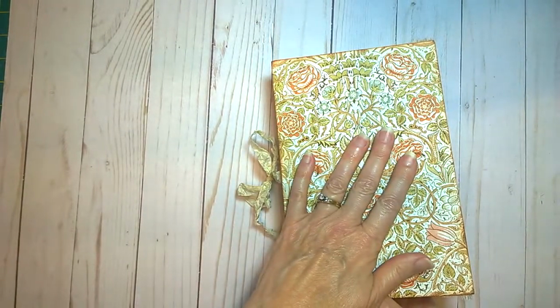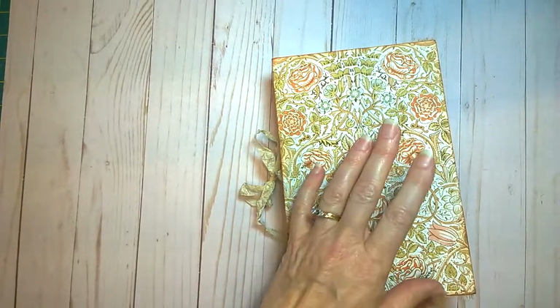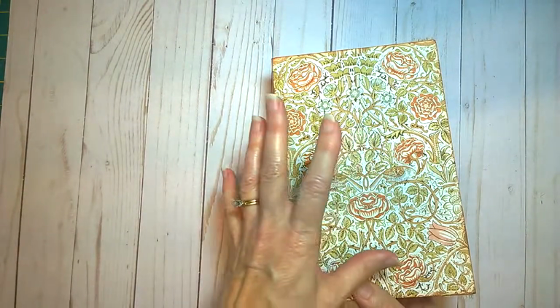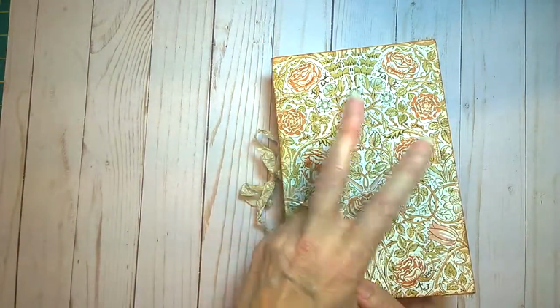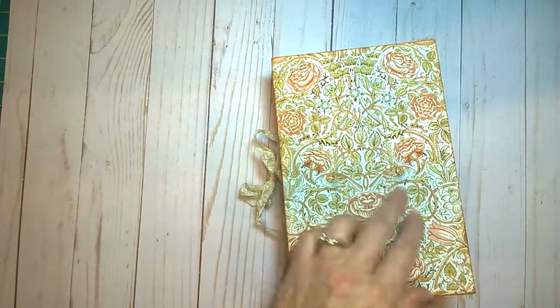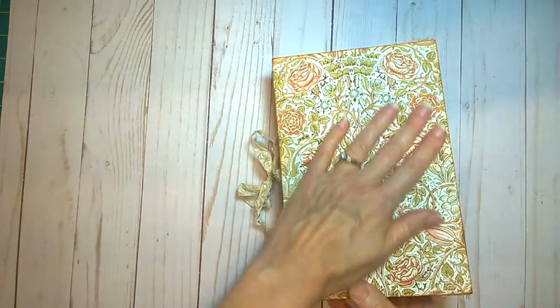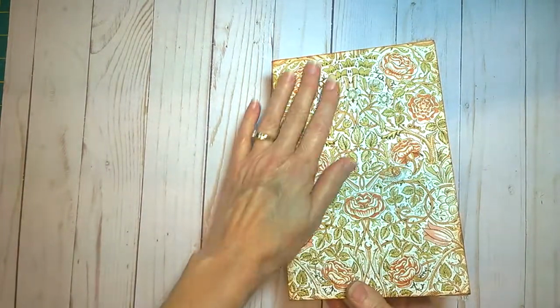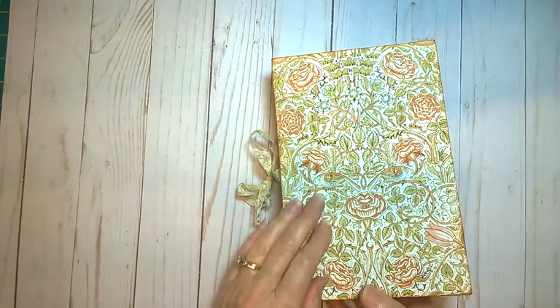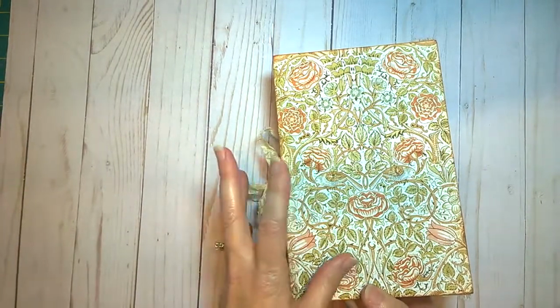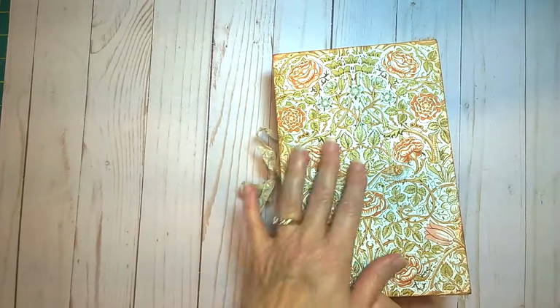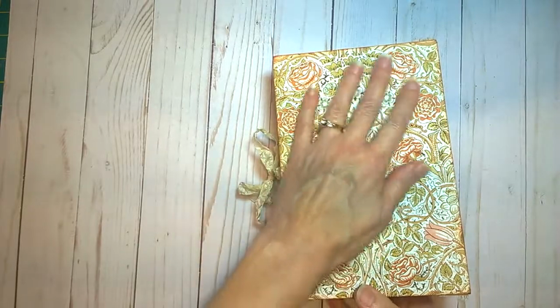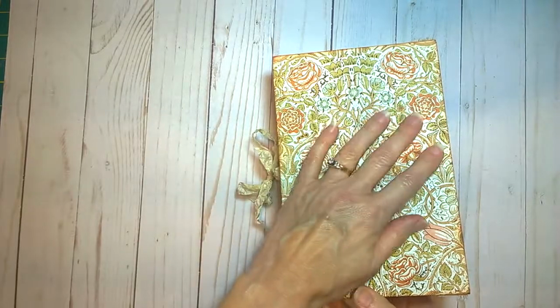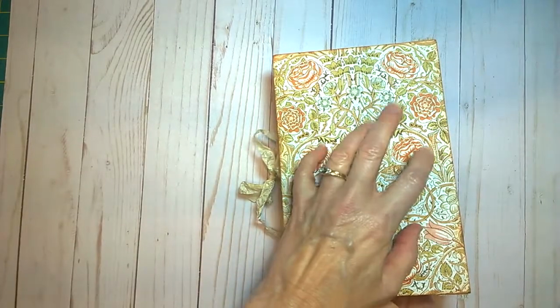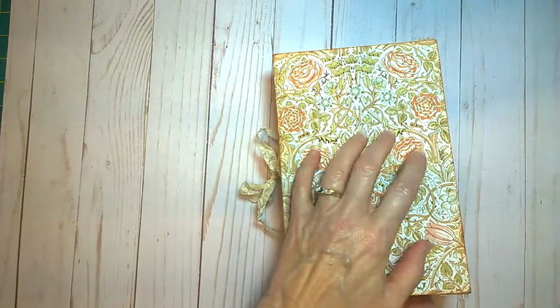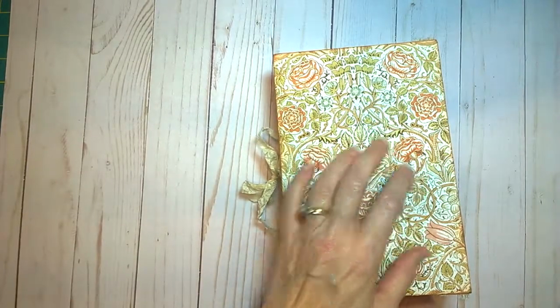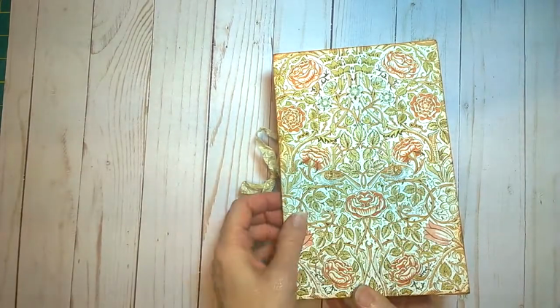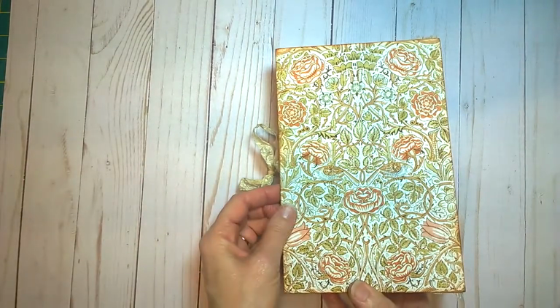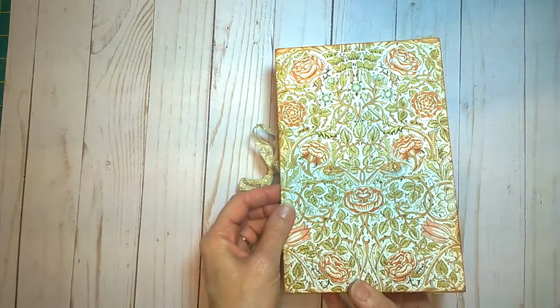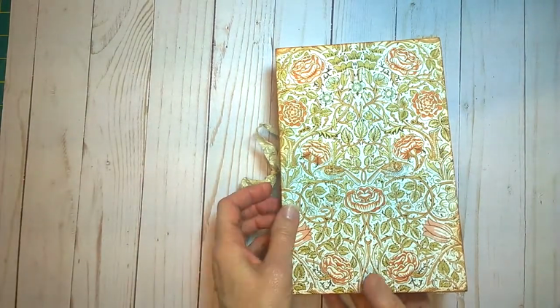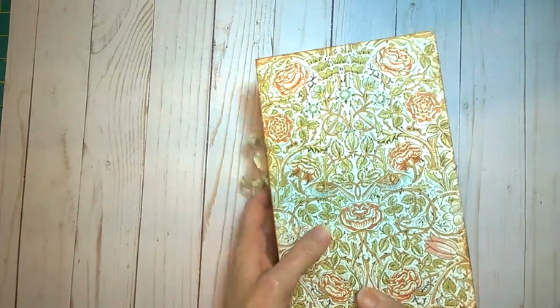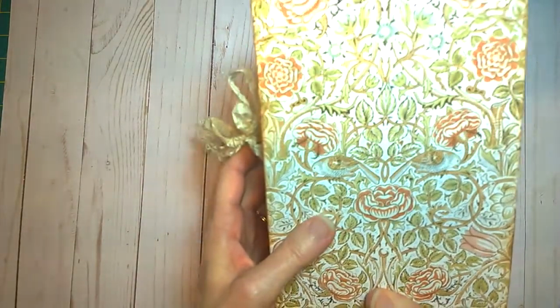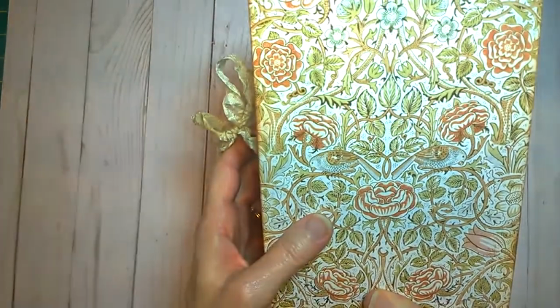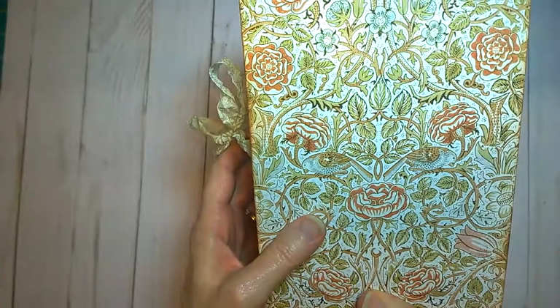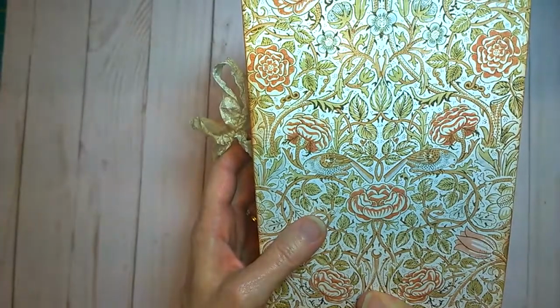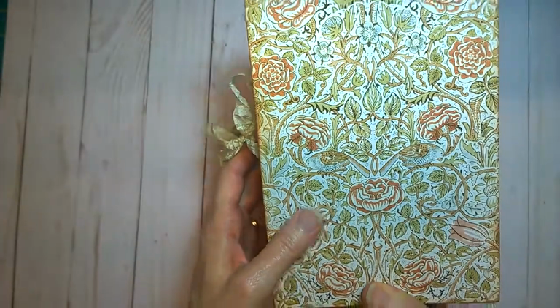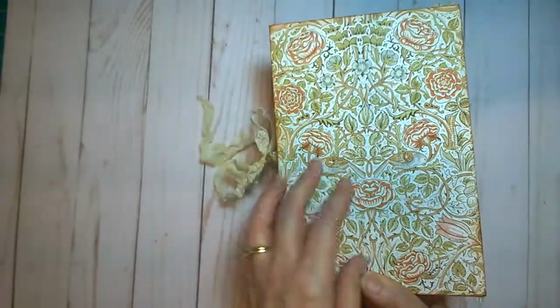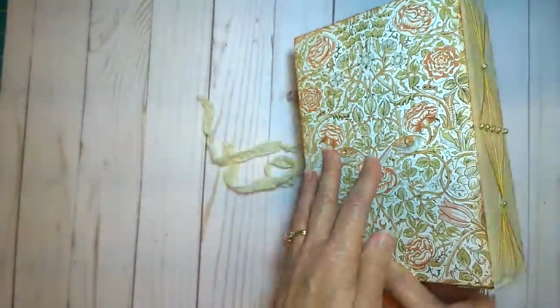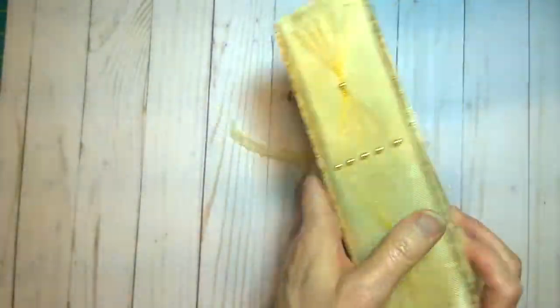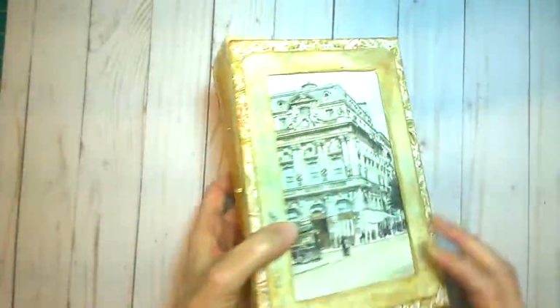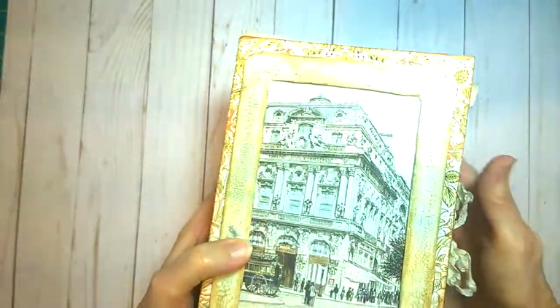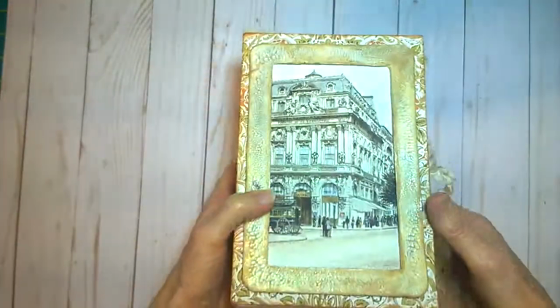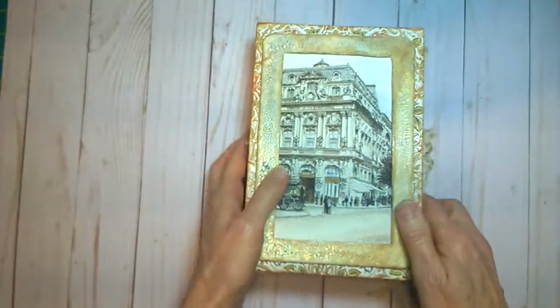I'm also using her vintage wallpaper kit, which I love. She's actually just got two of them and I'm really having a good time with those — they come out very, very nice. If you can see how pretty they are, very lovely.